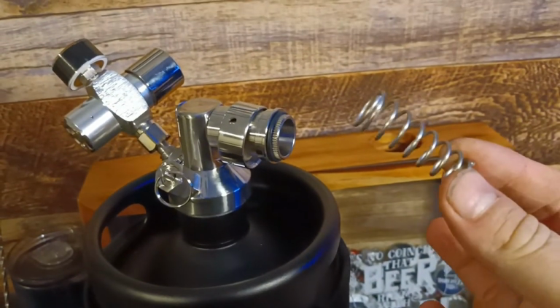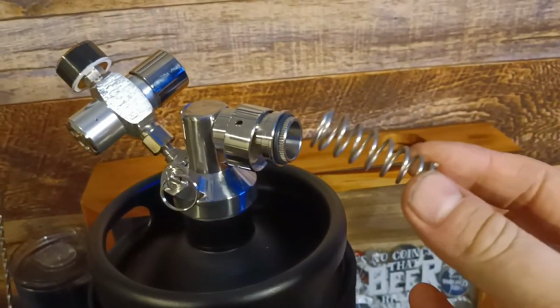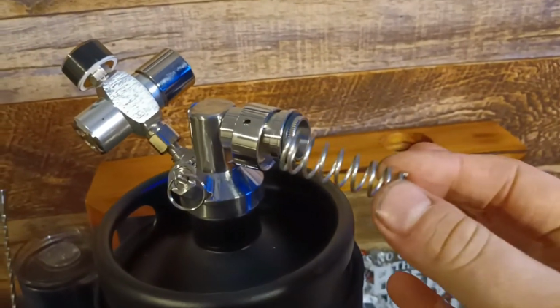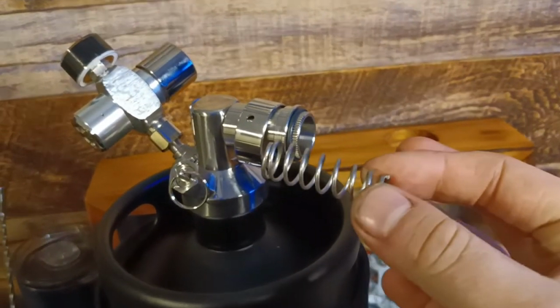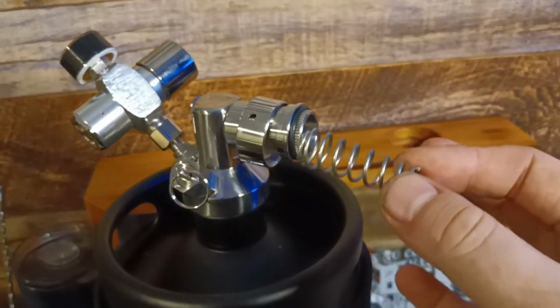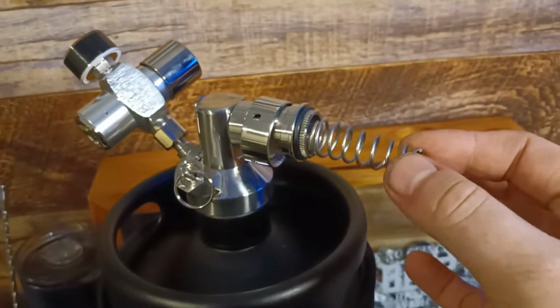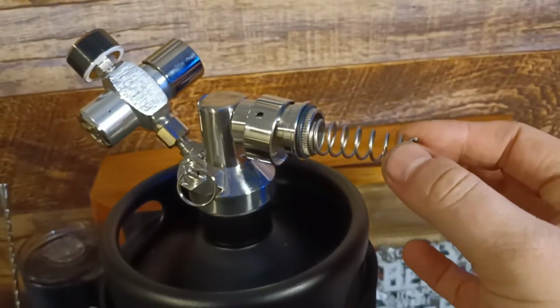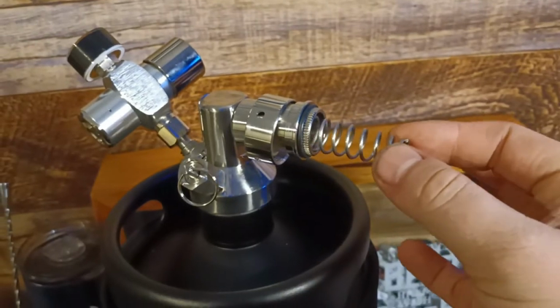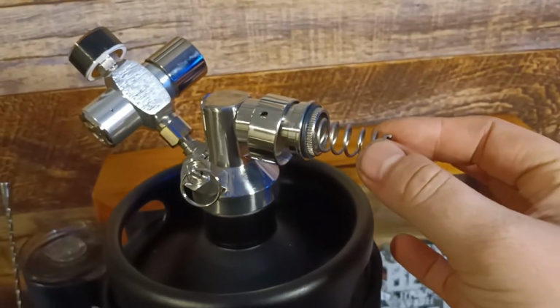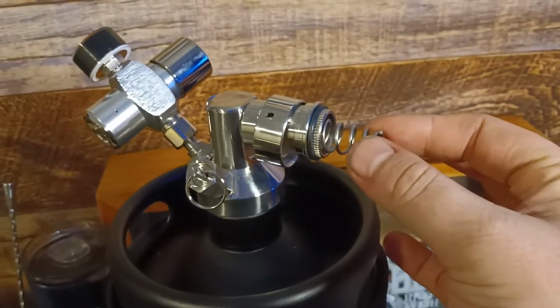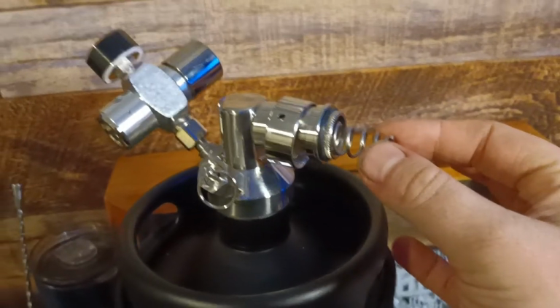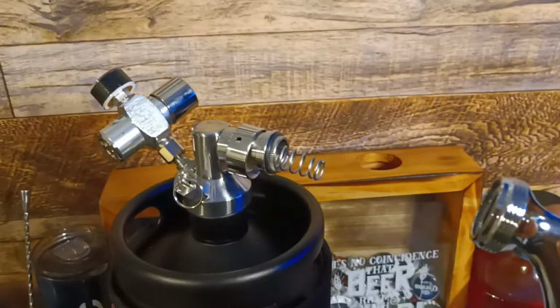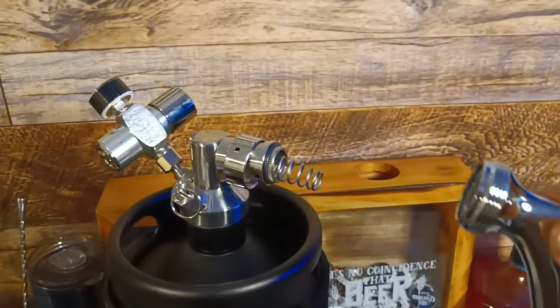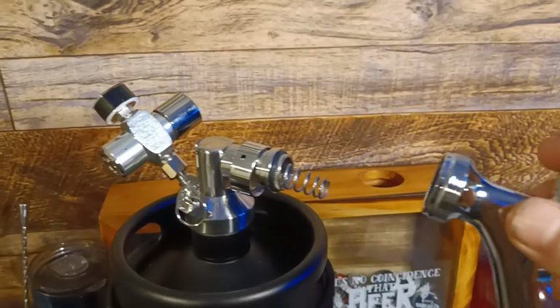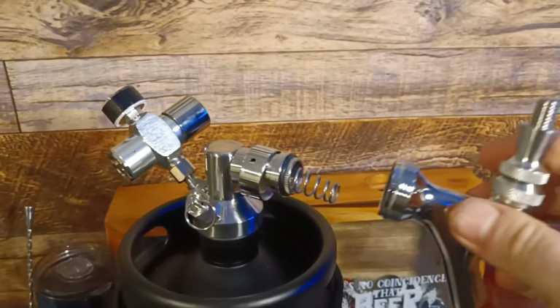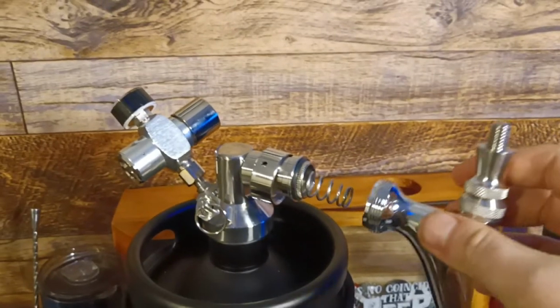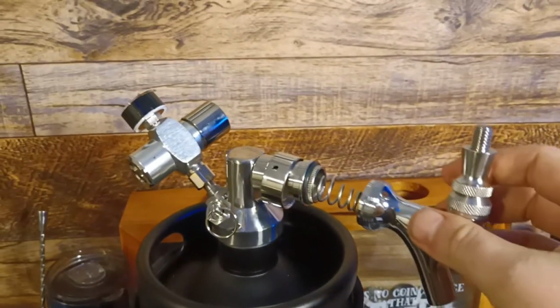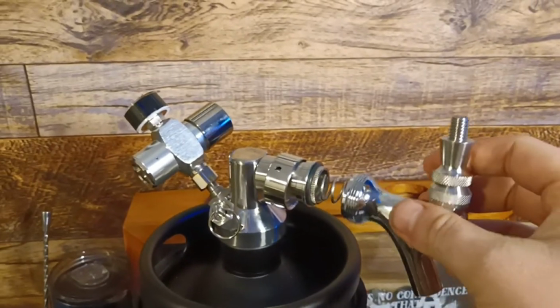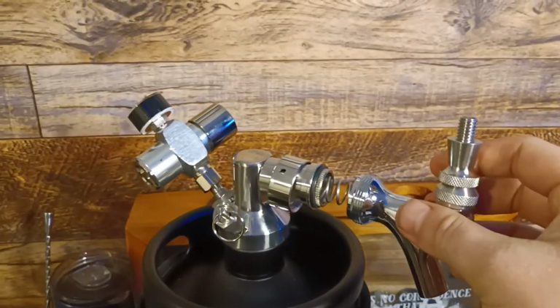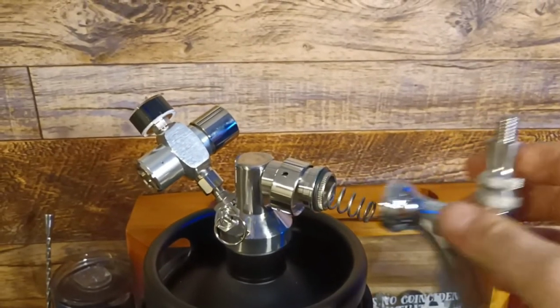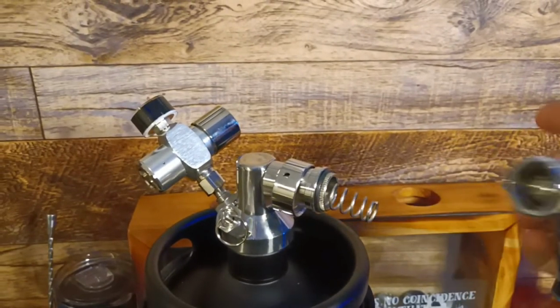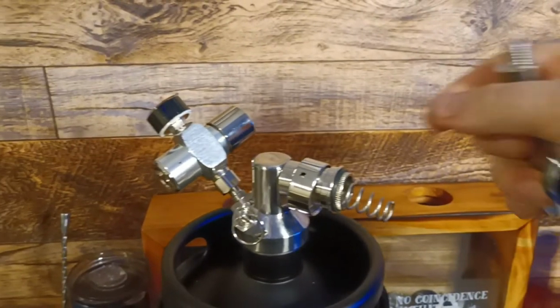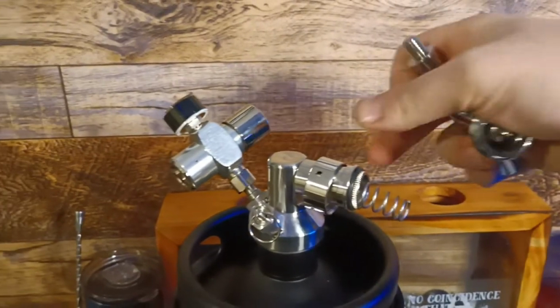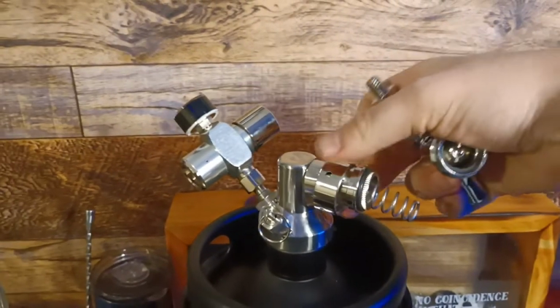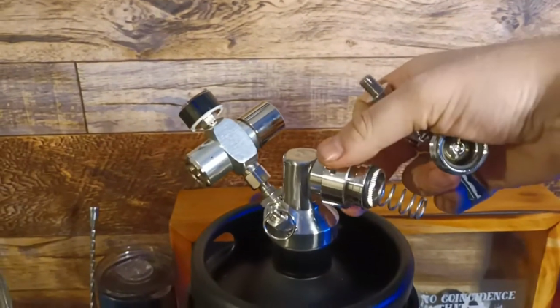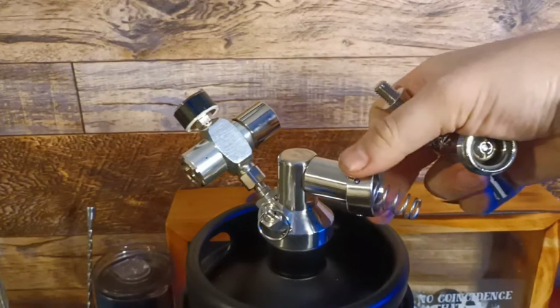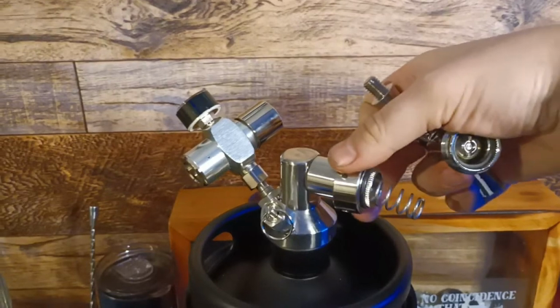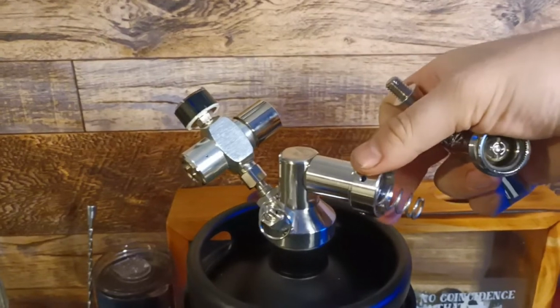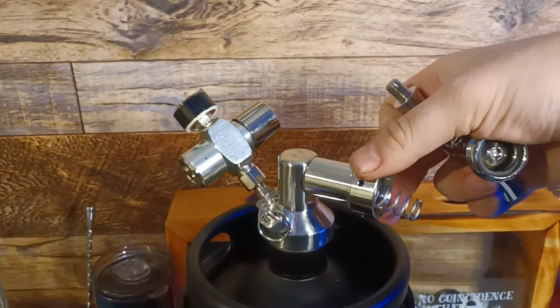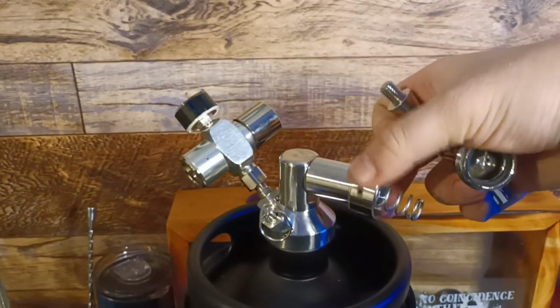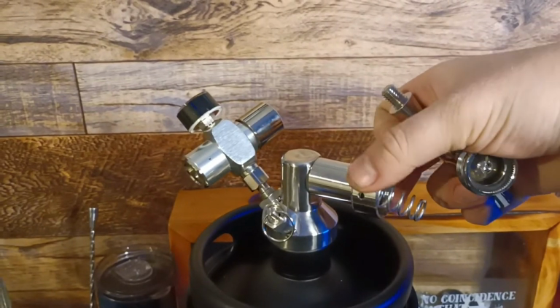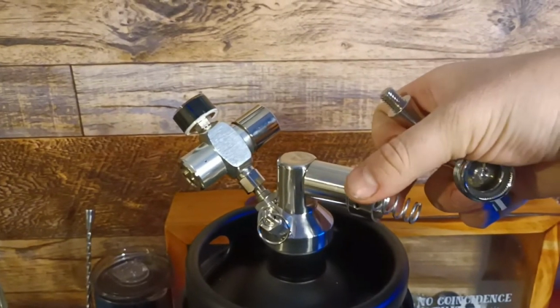I think the spring goes here. Then the pour faucet screws onto this thingy right here.